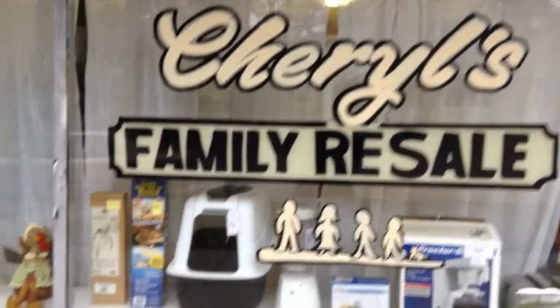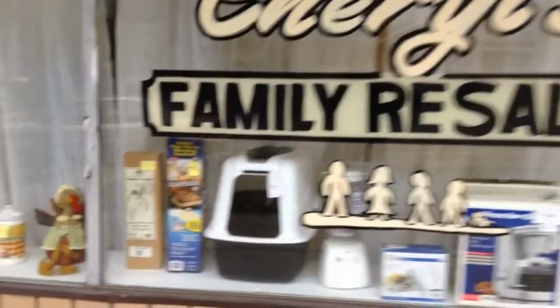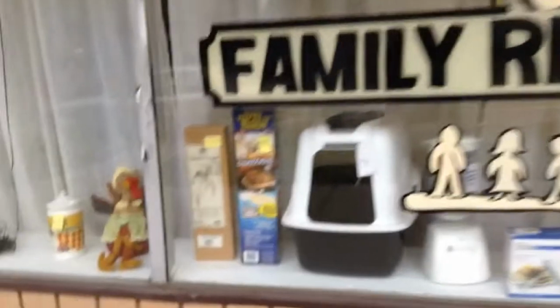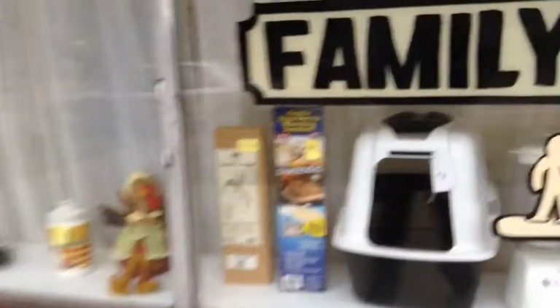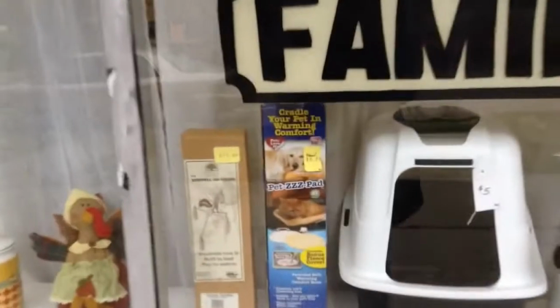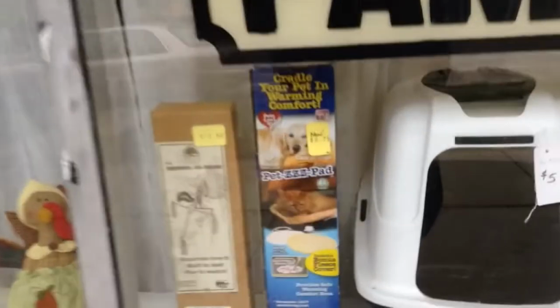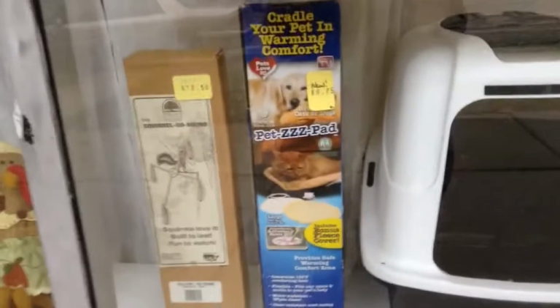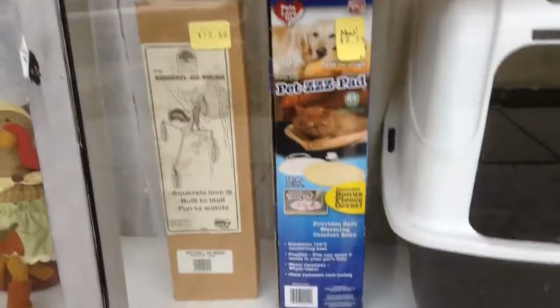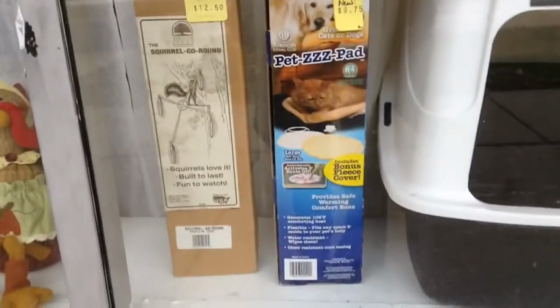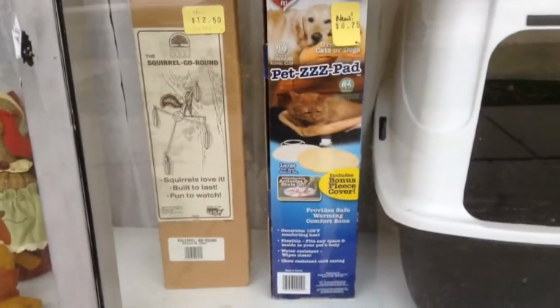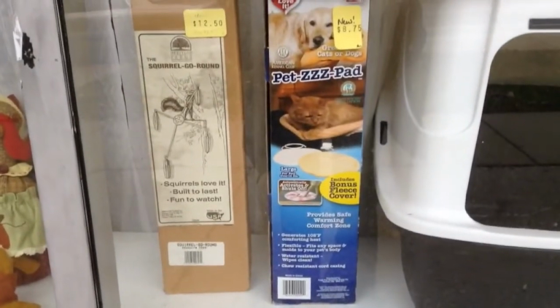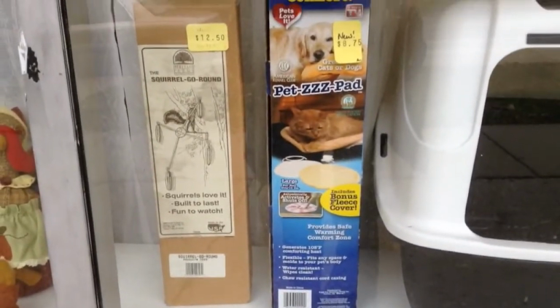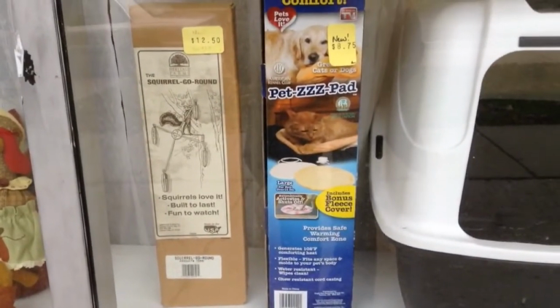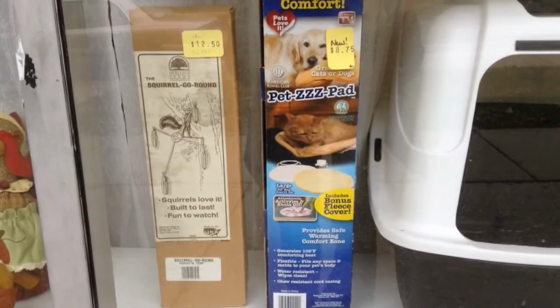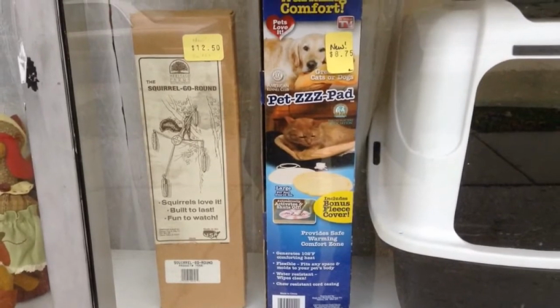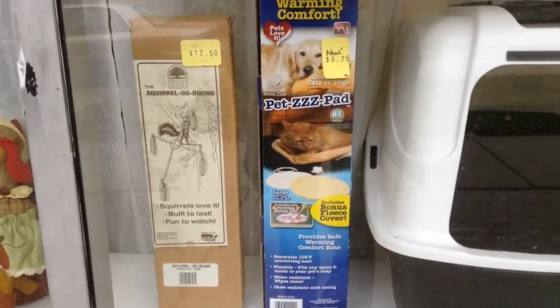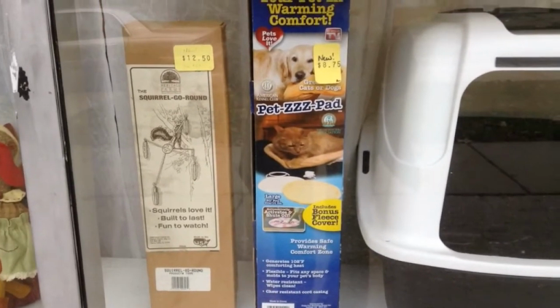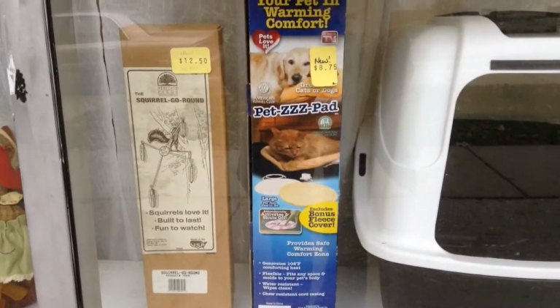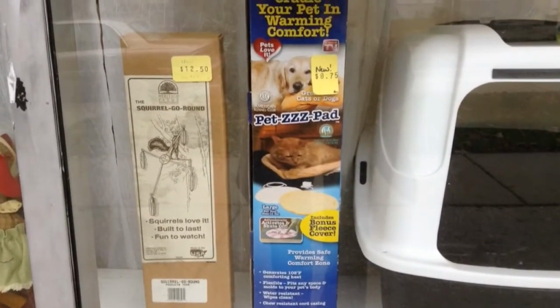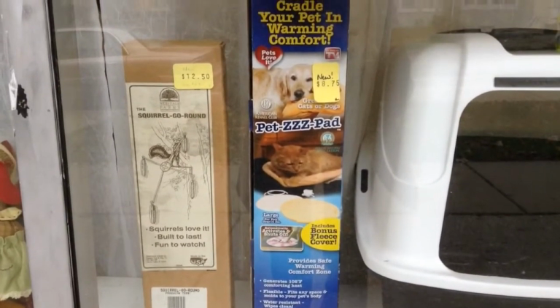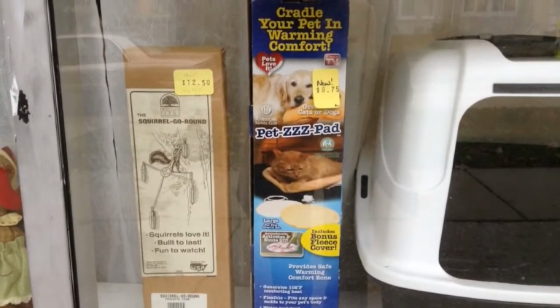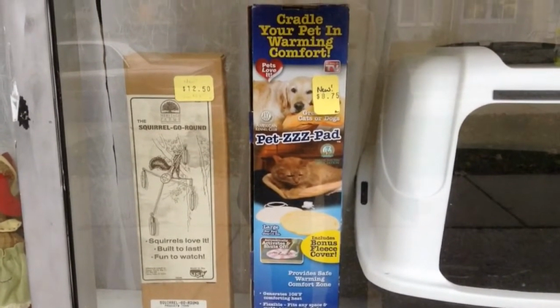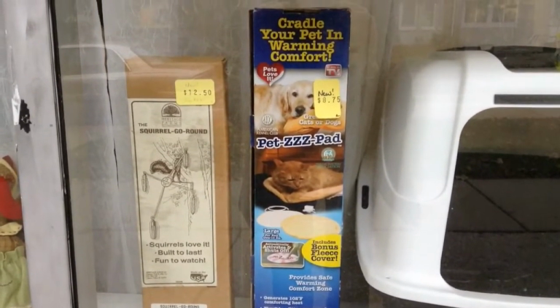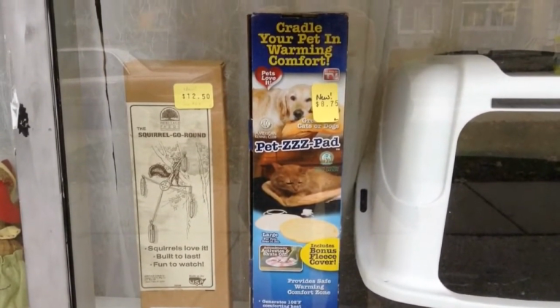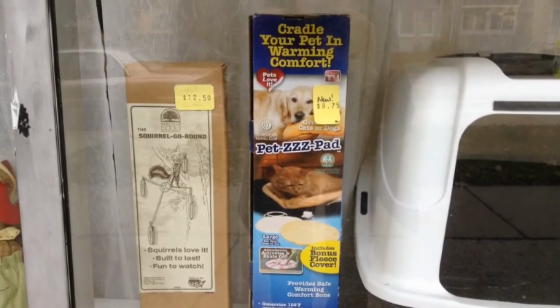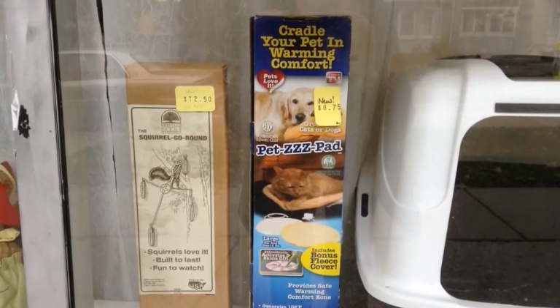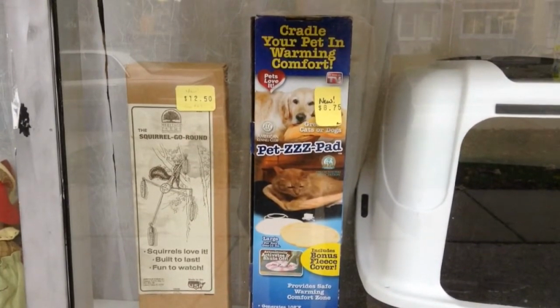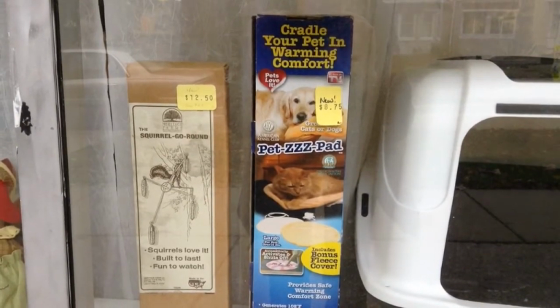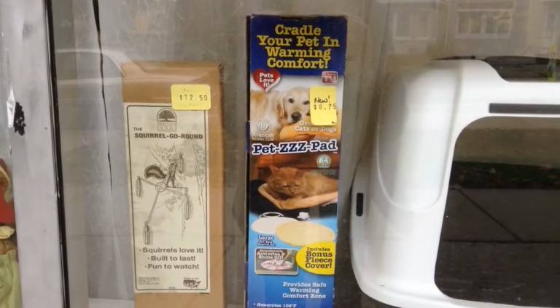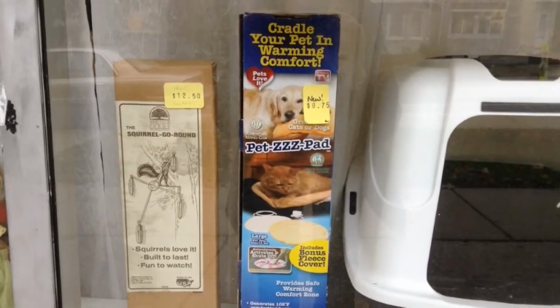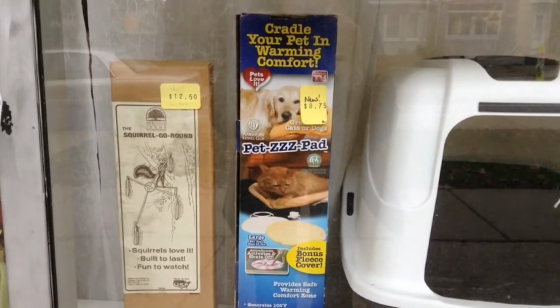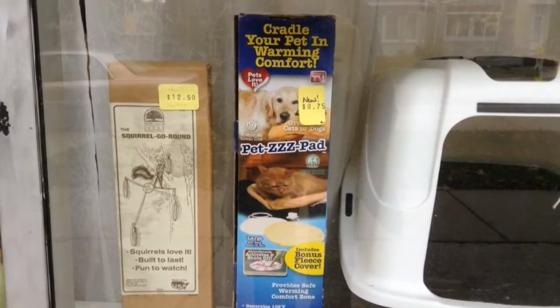We have a couple things in the window. The one on the left is a squirrel go-round — a brand new squirrel feeder that you put corn cobs on. And the item on the right is a heated electric warming pad, a soft pad for a pet.